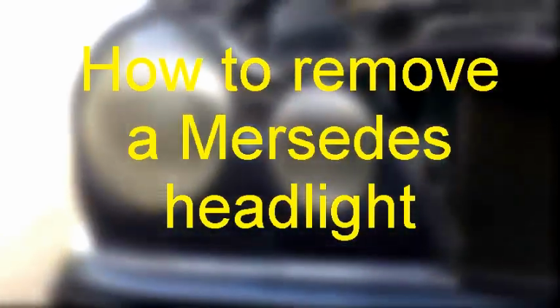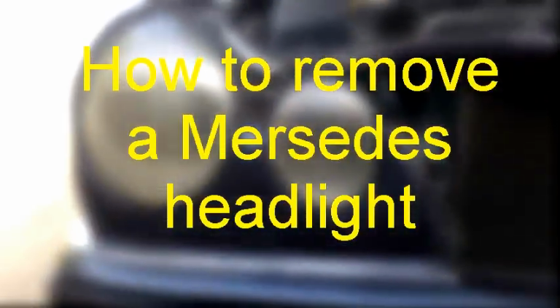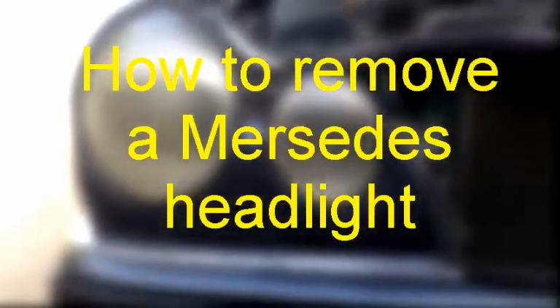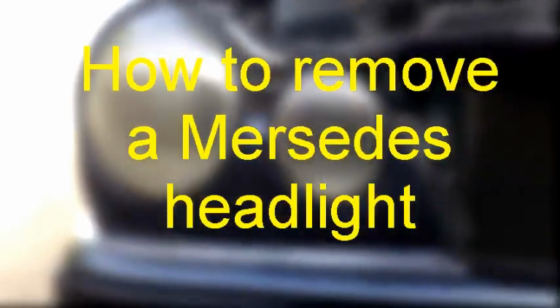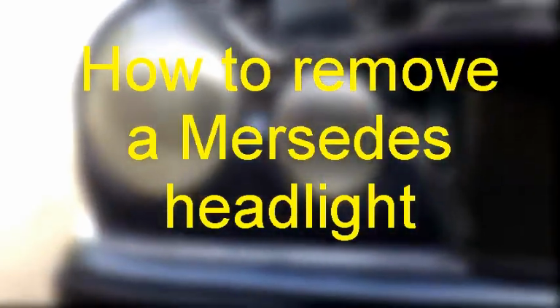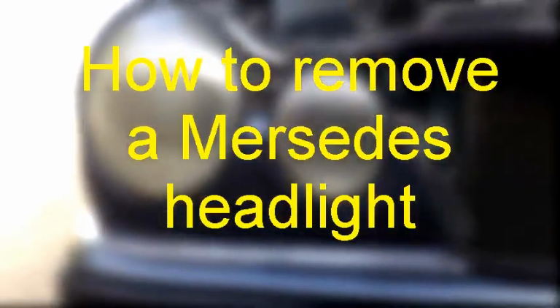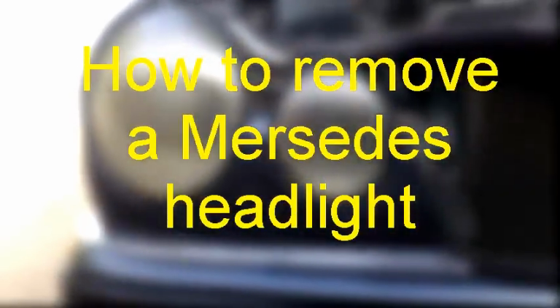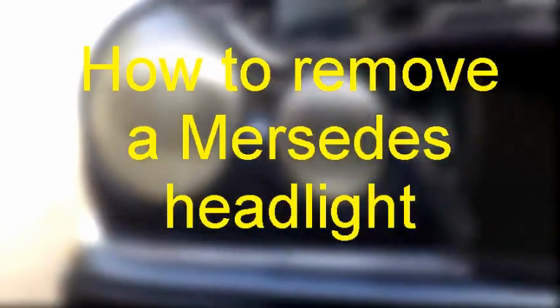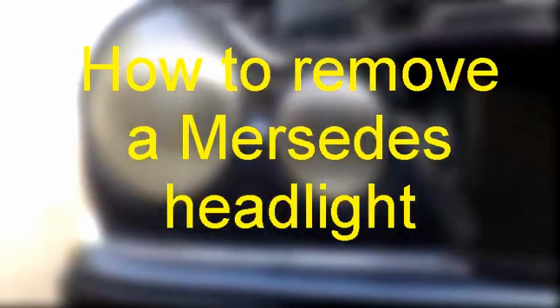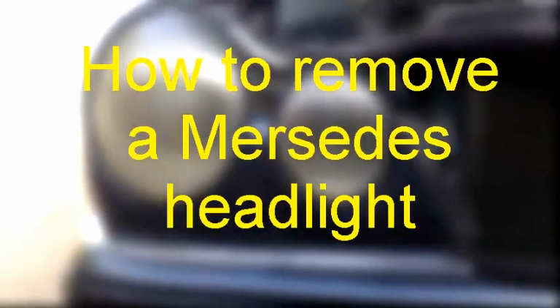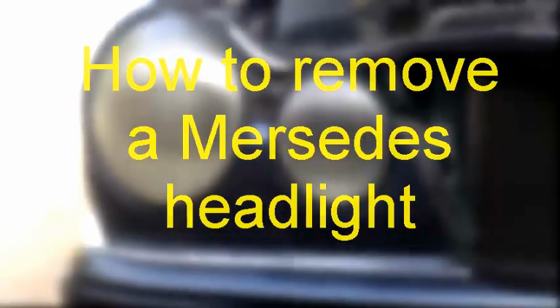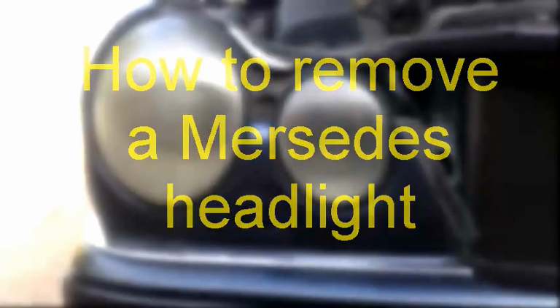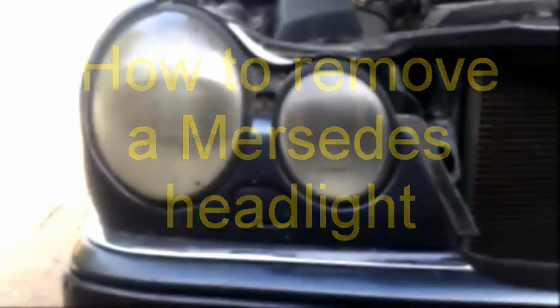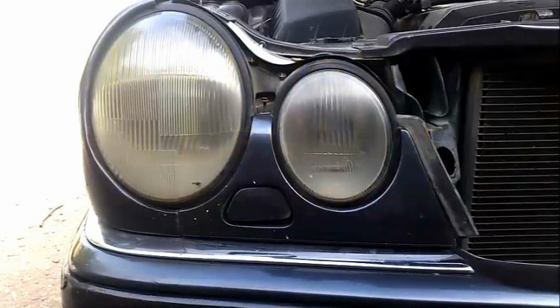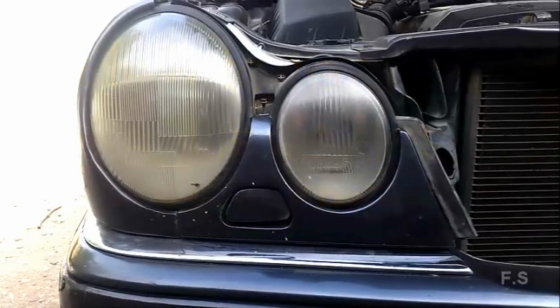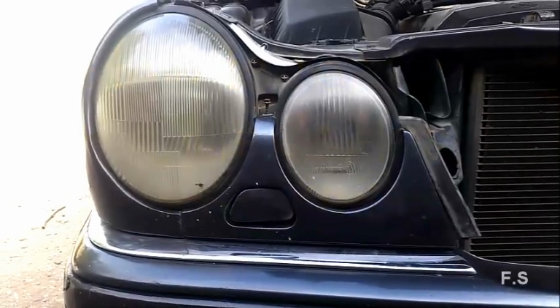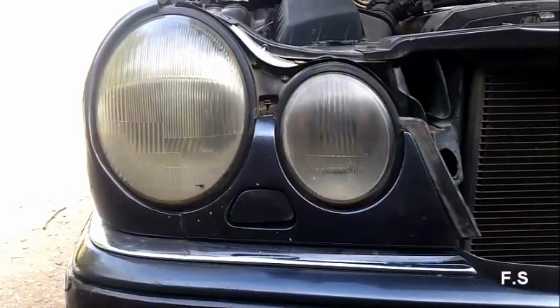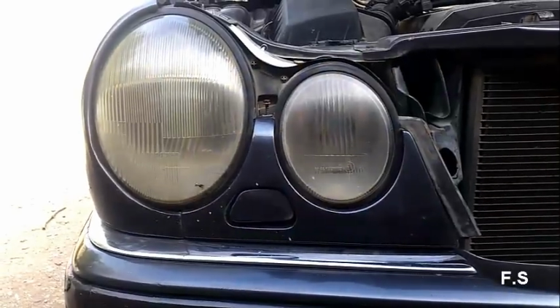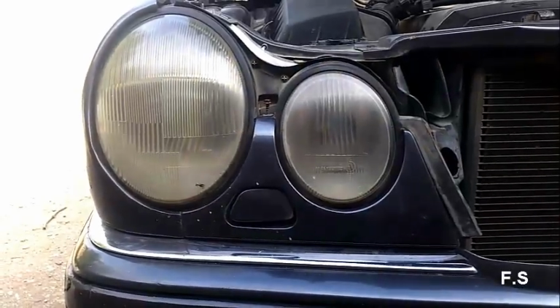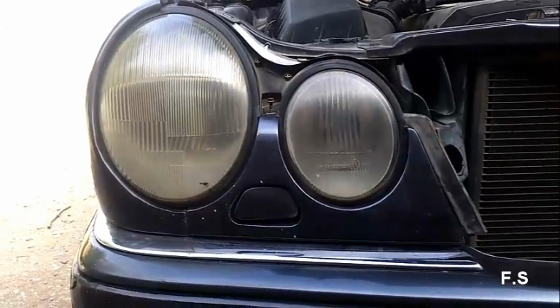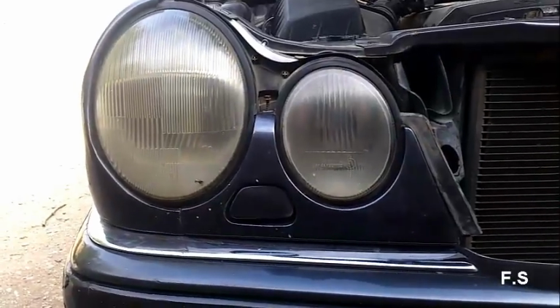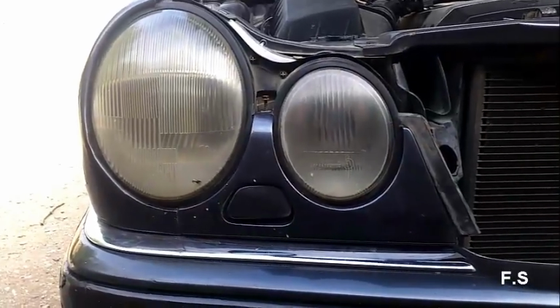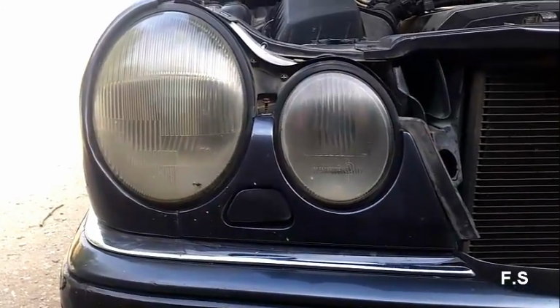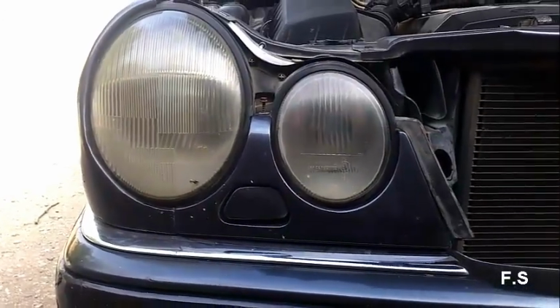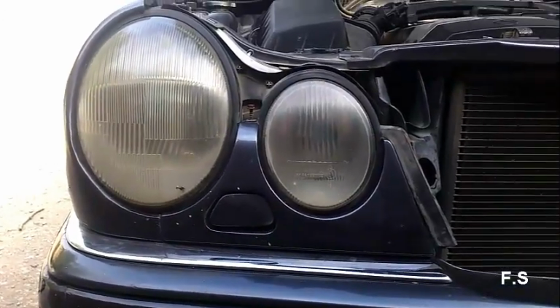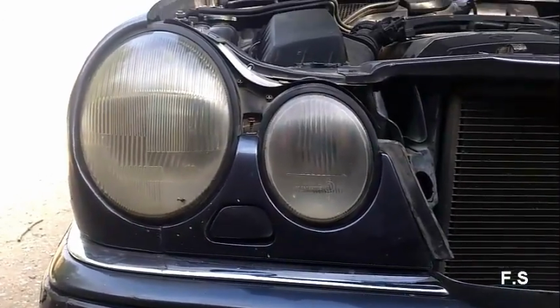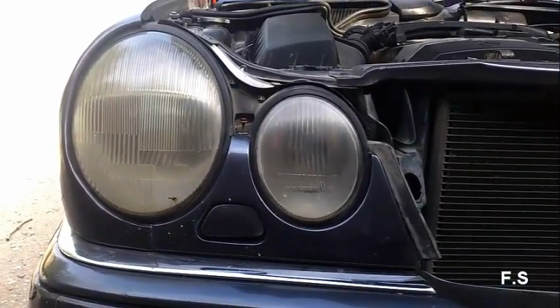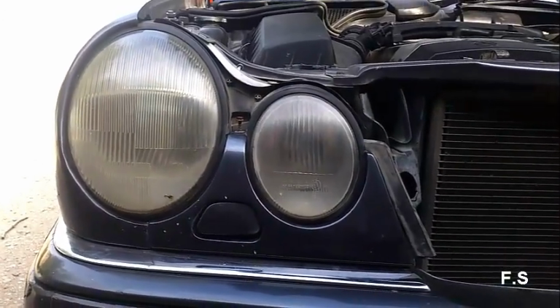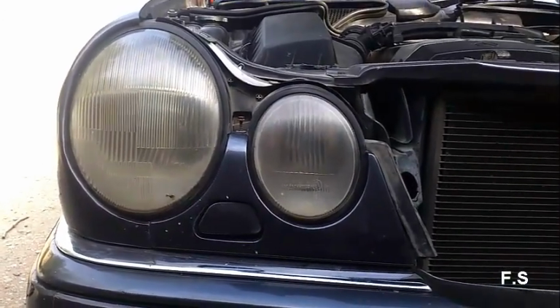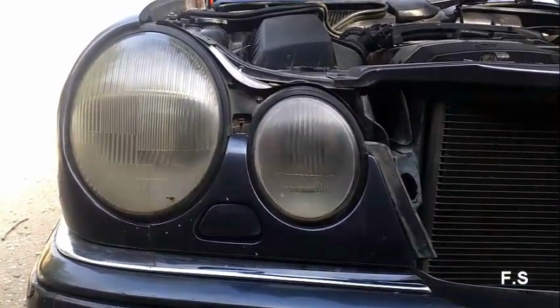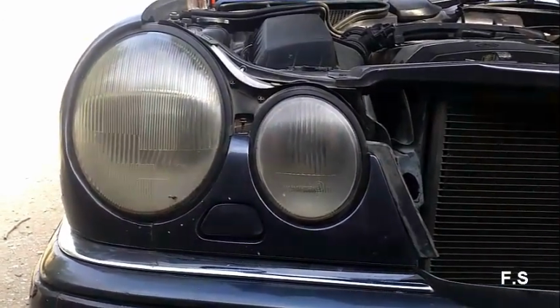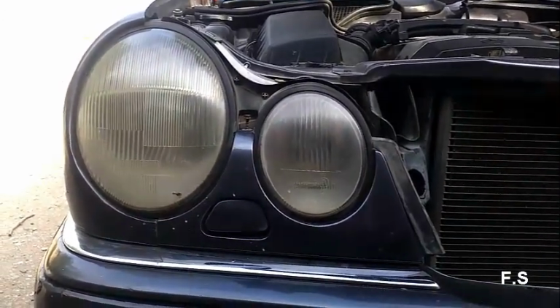In this video I will show you how the Mercedes headlight is removed. You need to unscrew a few screws.